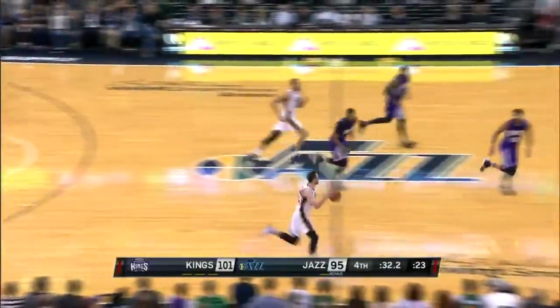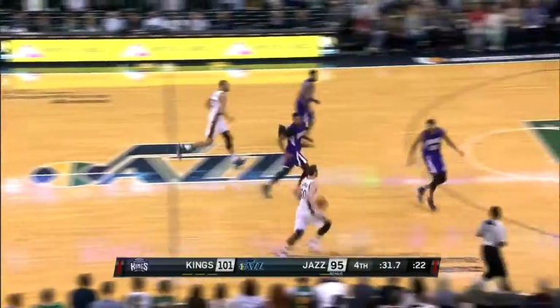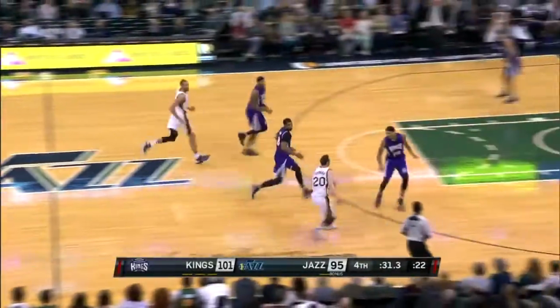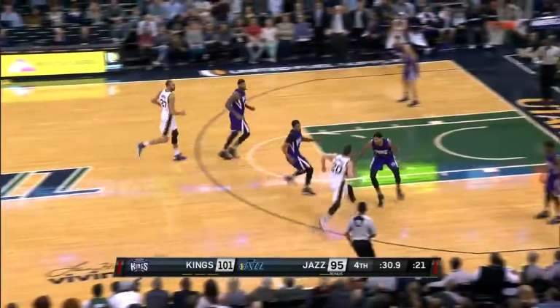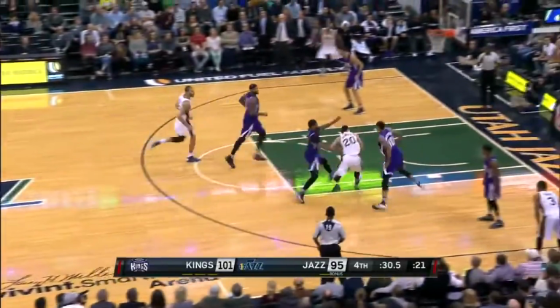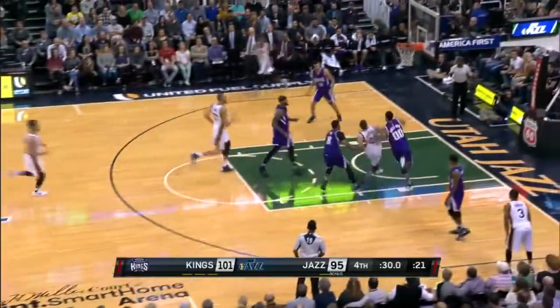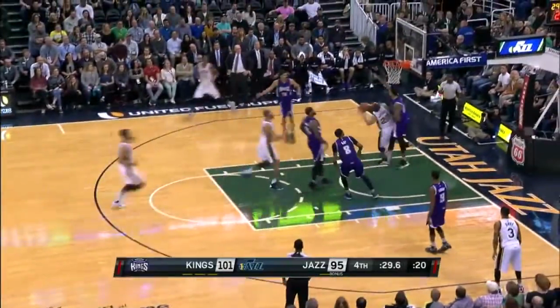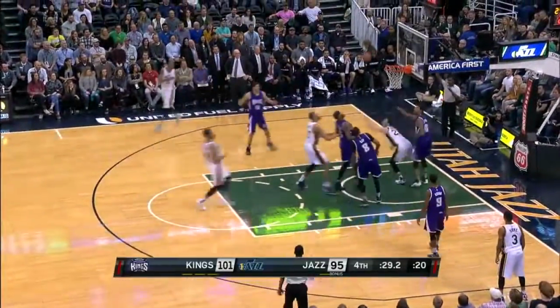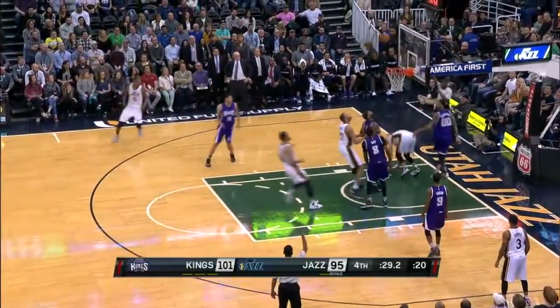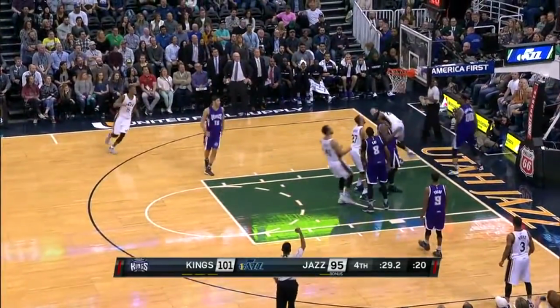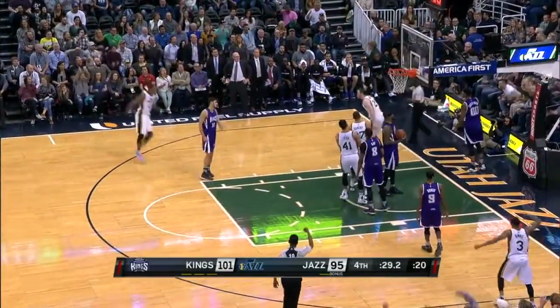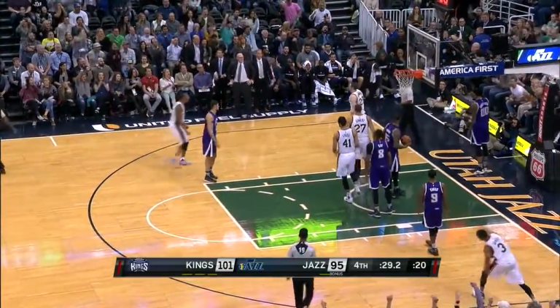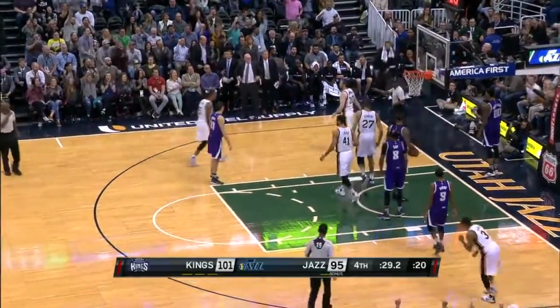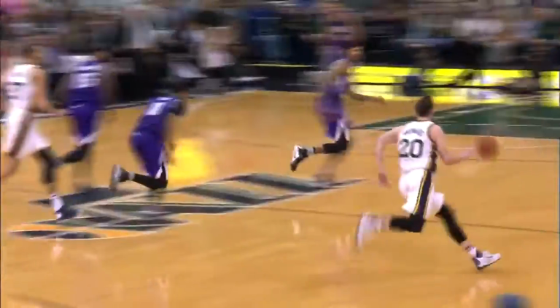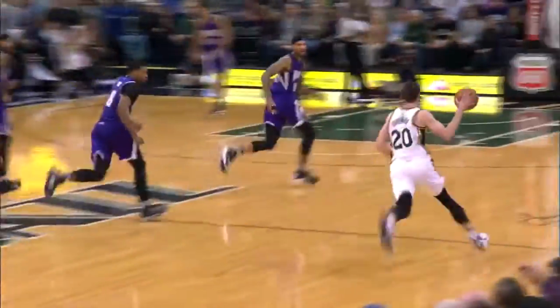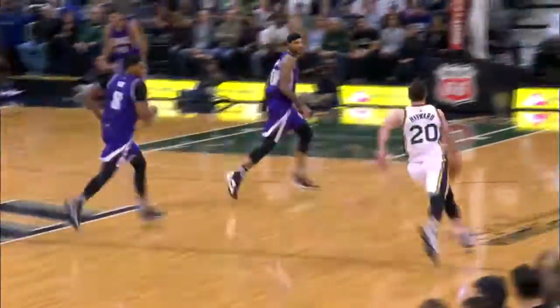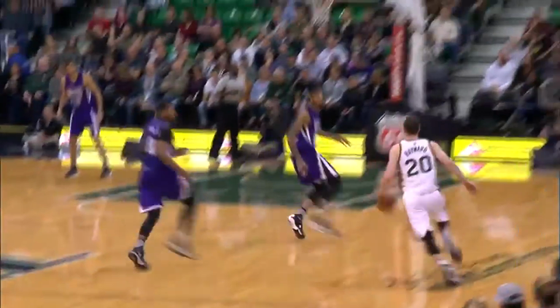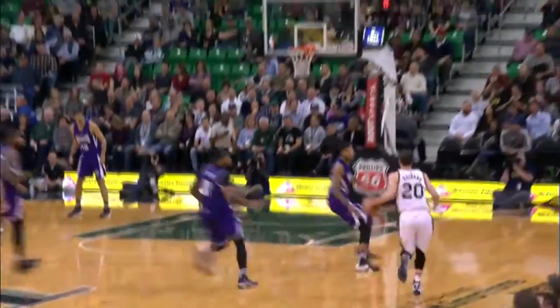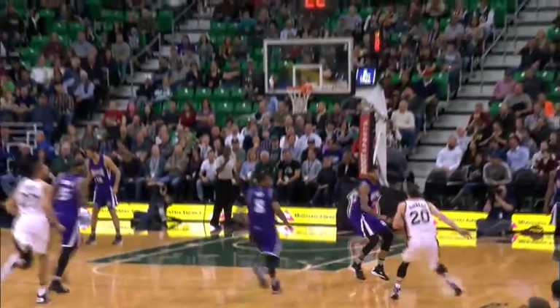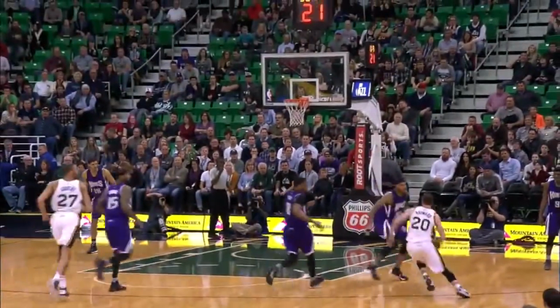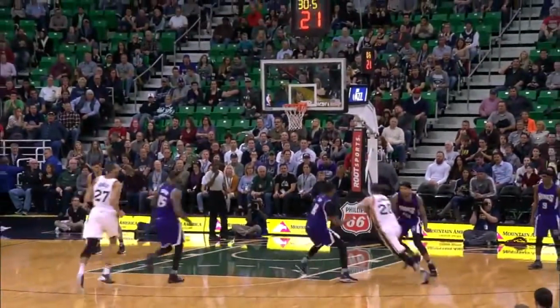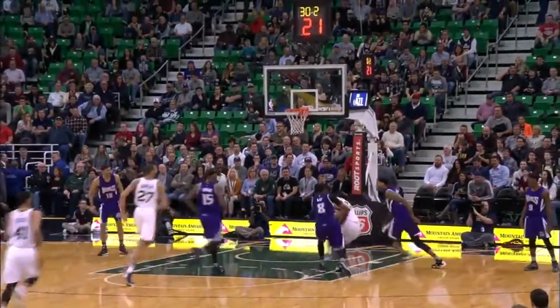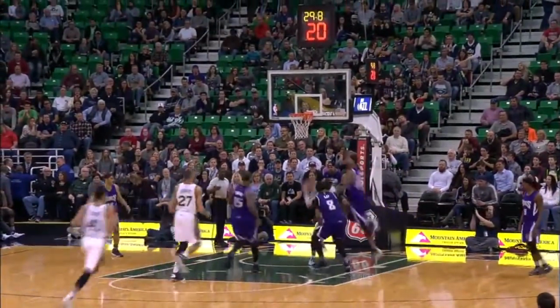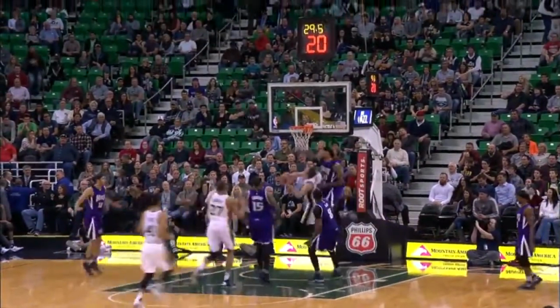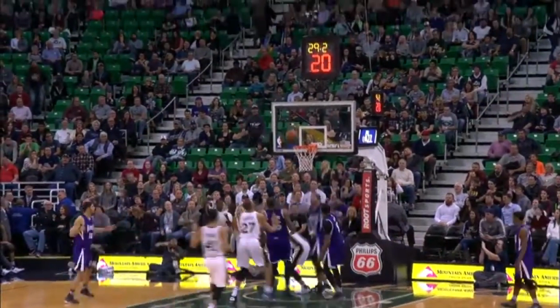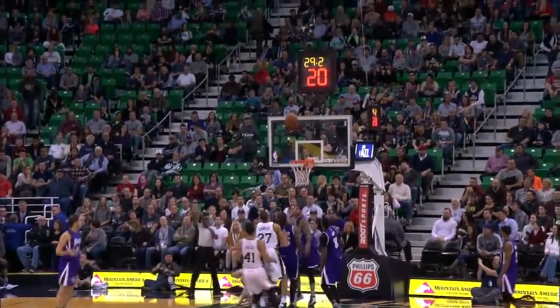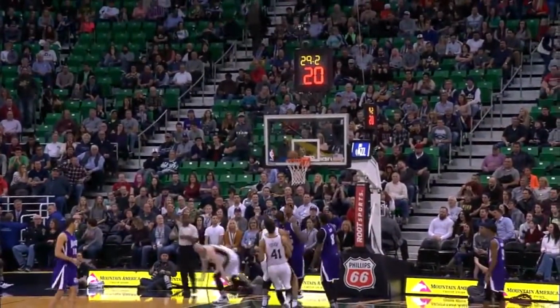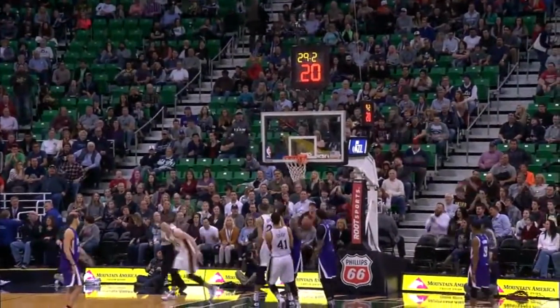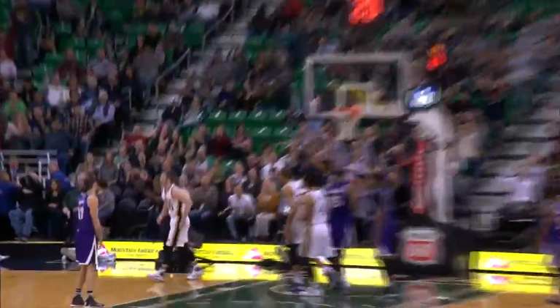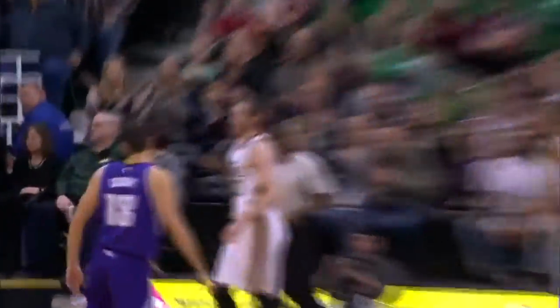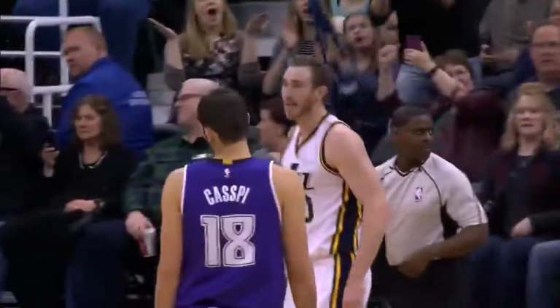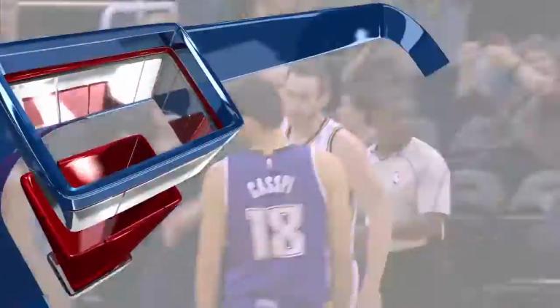Gordon Hayward on the break, splitting his defenders, drawing the foul, and somehow flipping it in over his head for the and-one. 21 points, 8 rebounds, and a top 10 play for Gordon Hayward to get things started off.